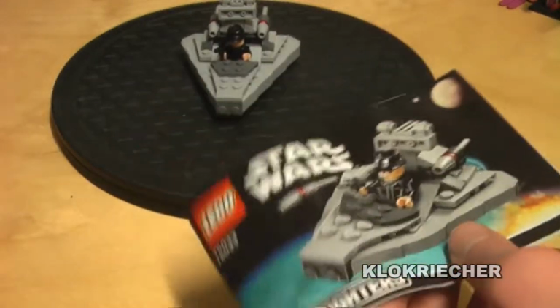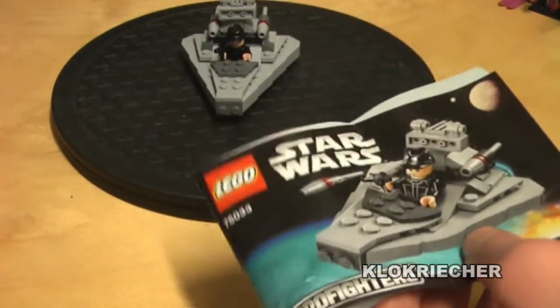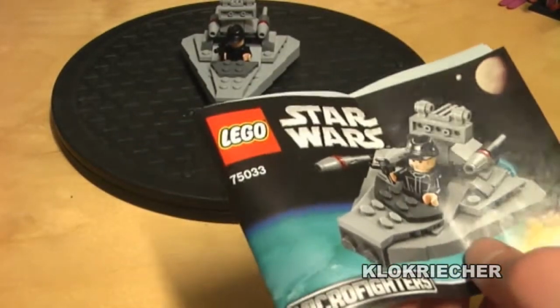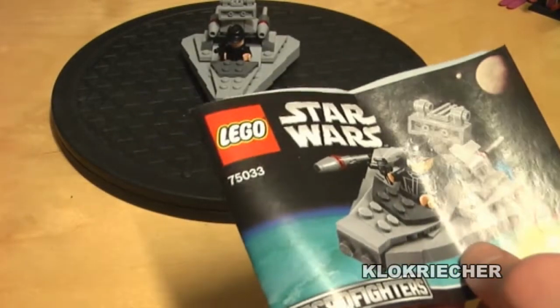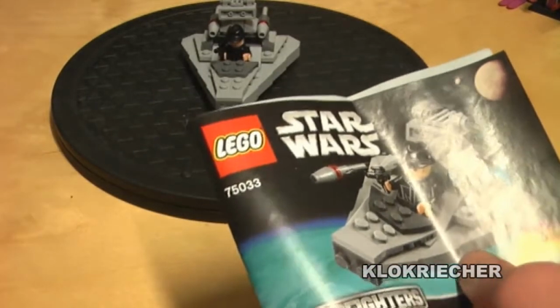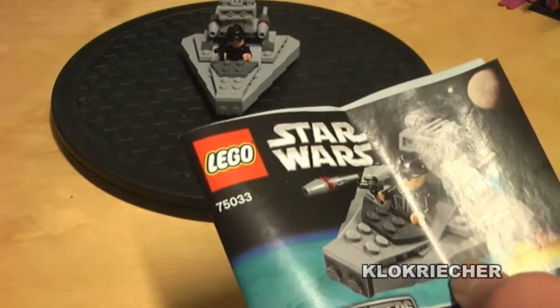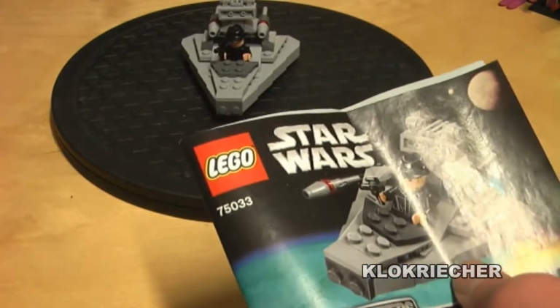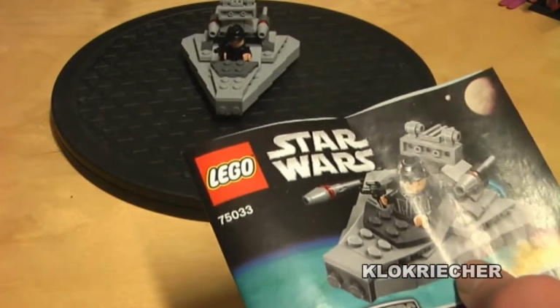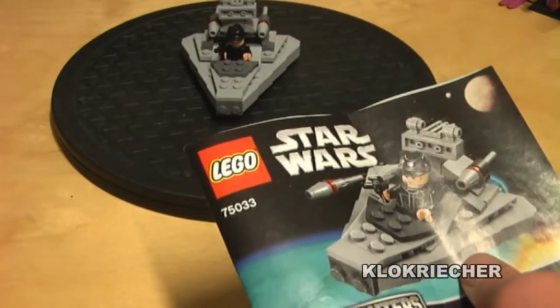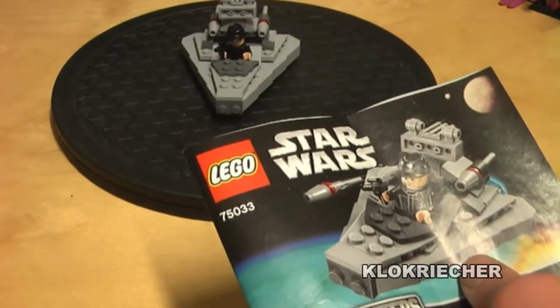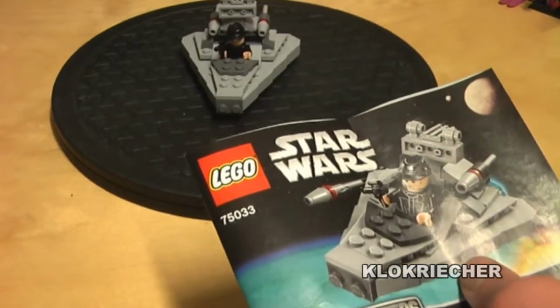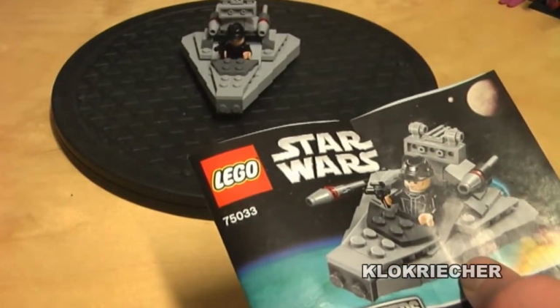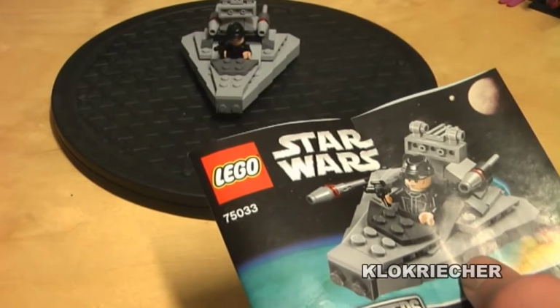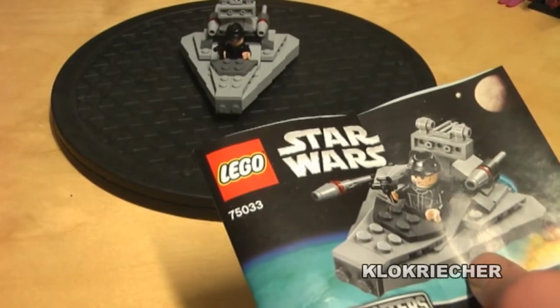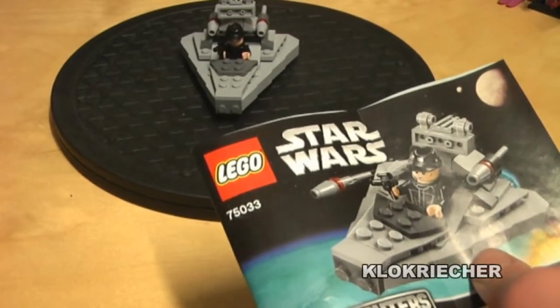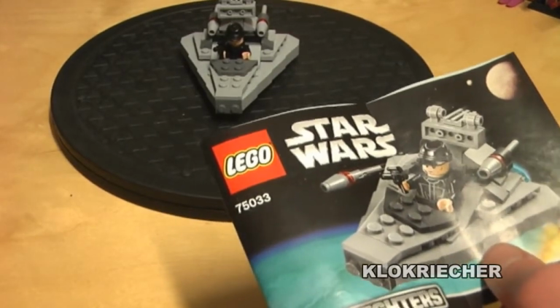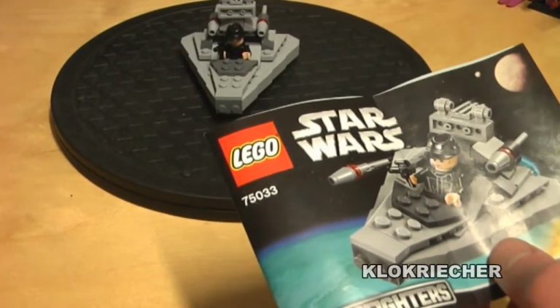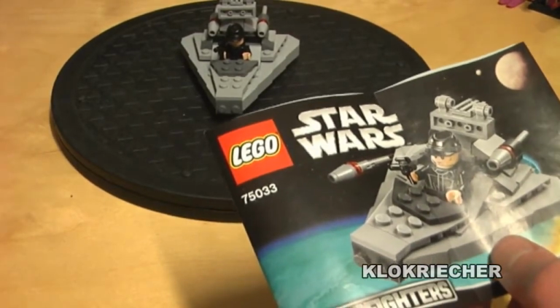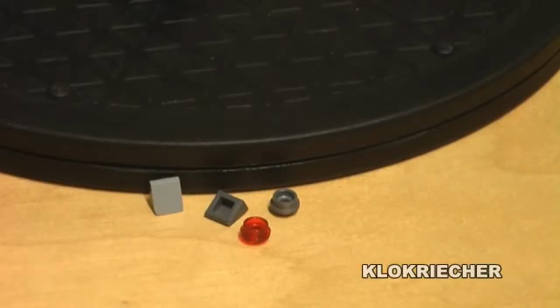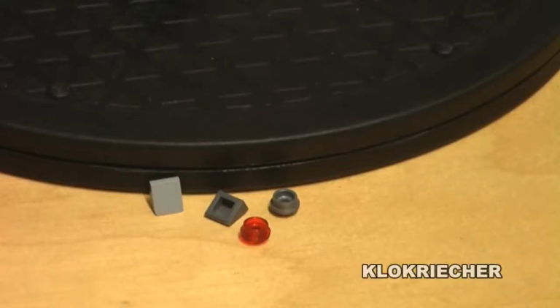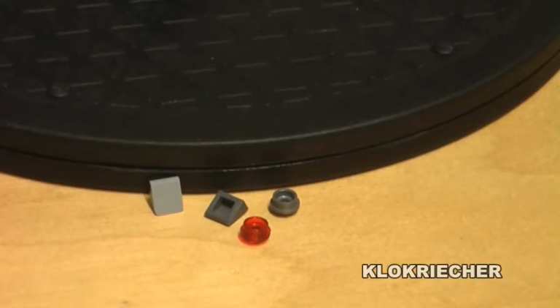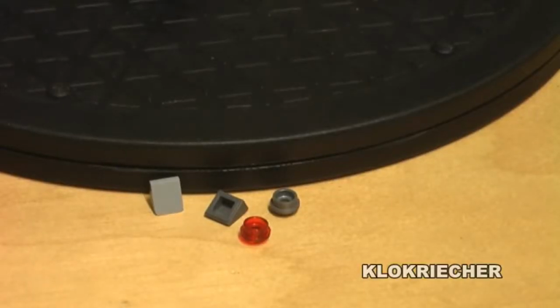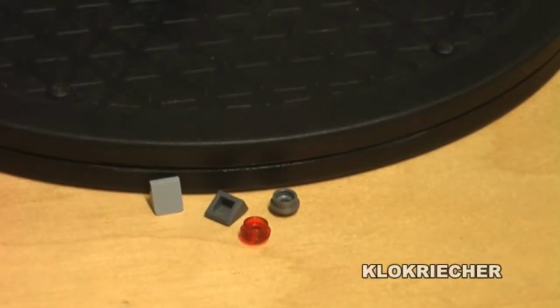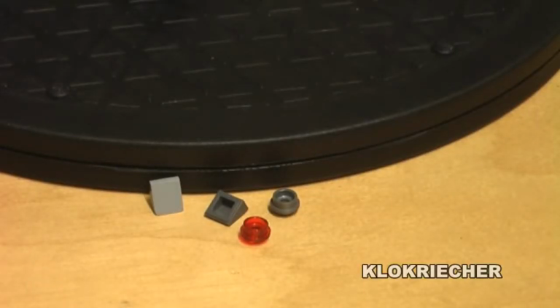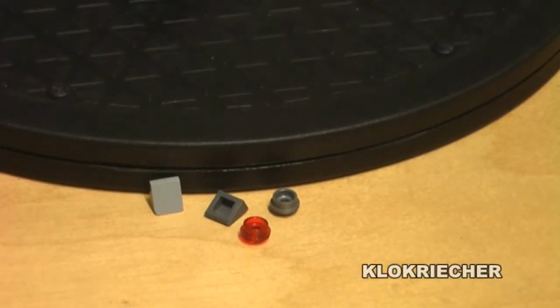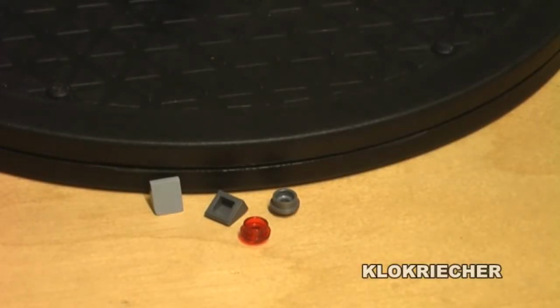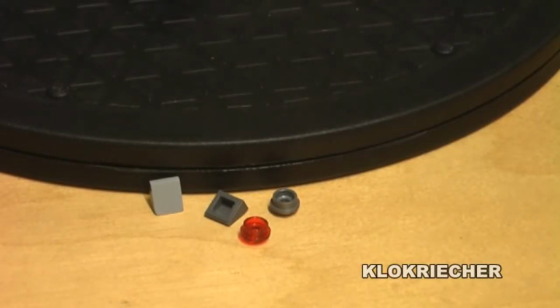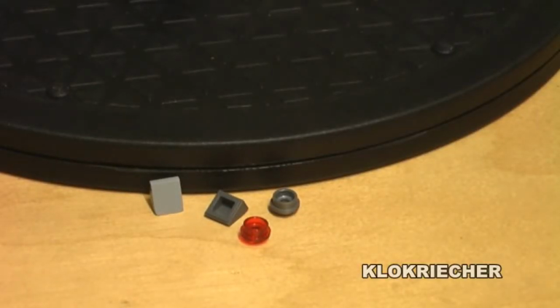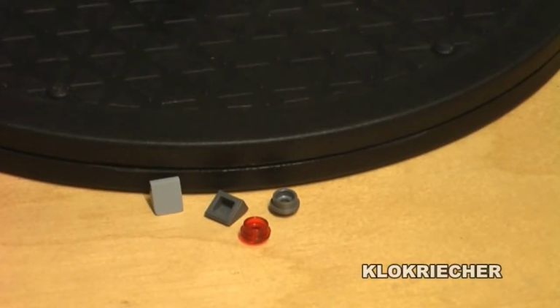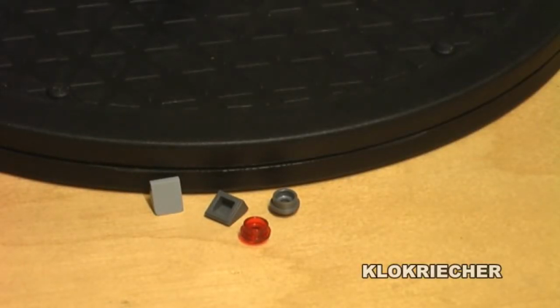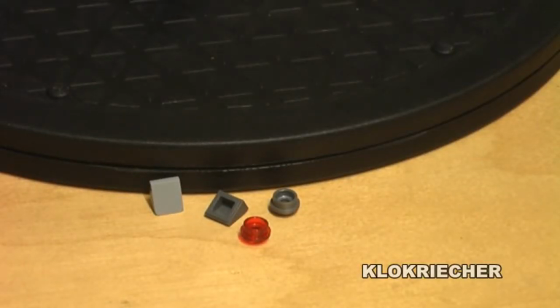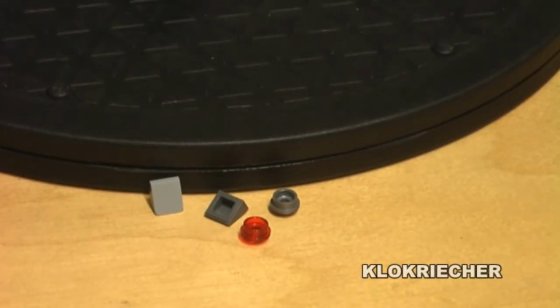Now let's move on to the up close of the extra parts we get with the set. And this is all the extra parts we get with the set.